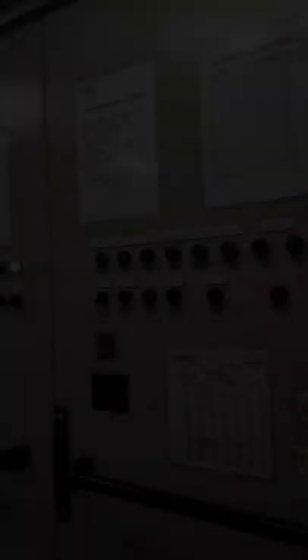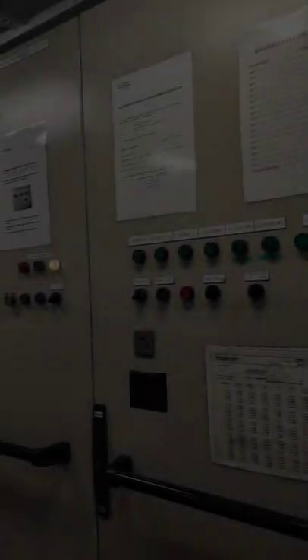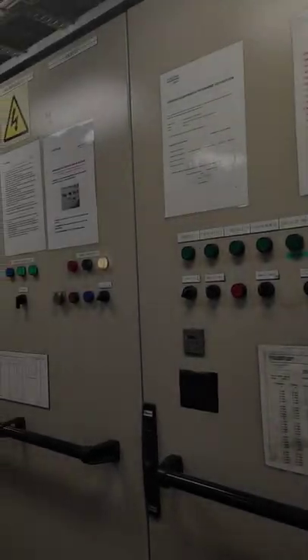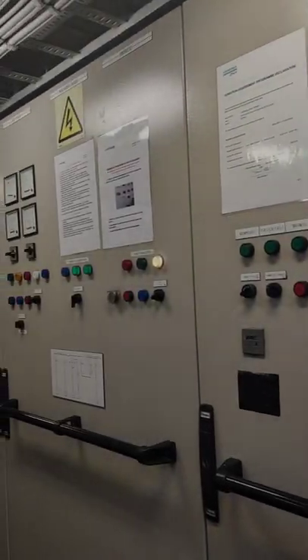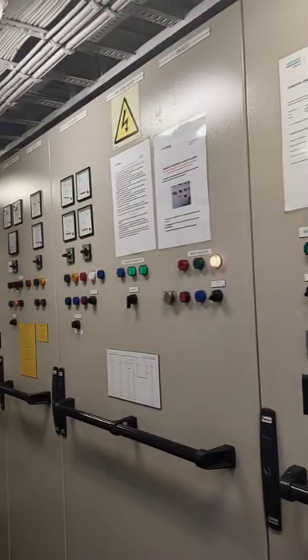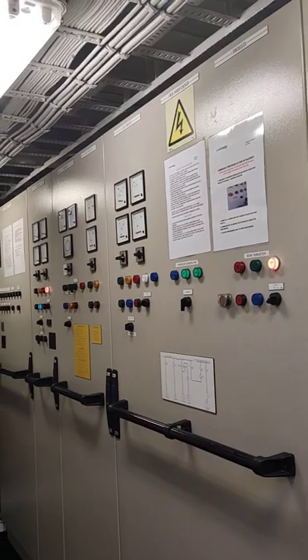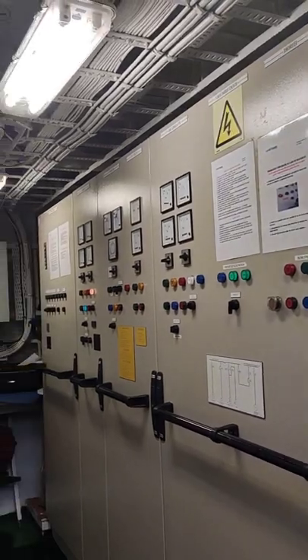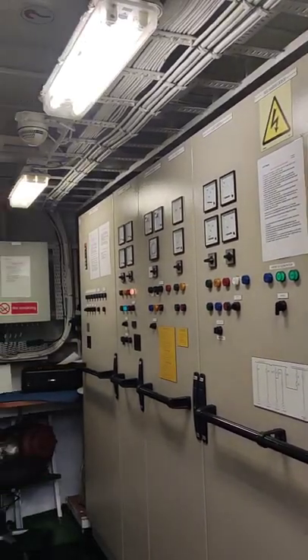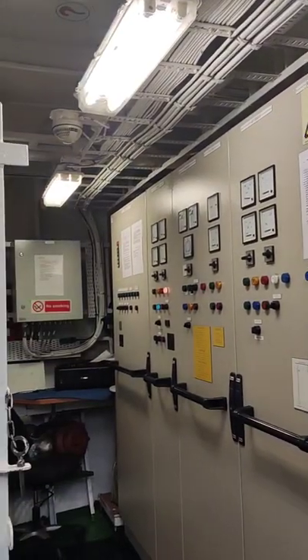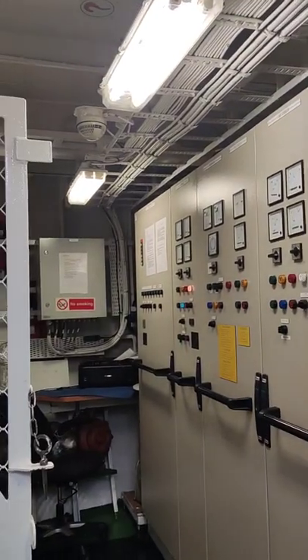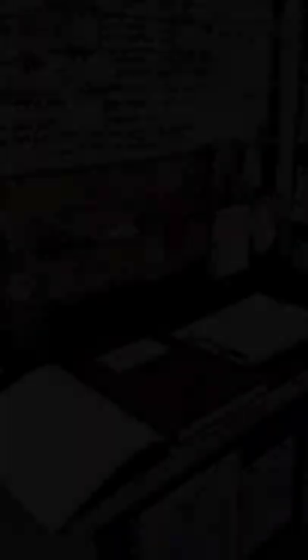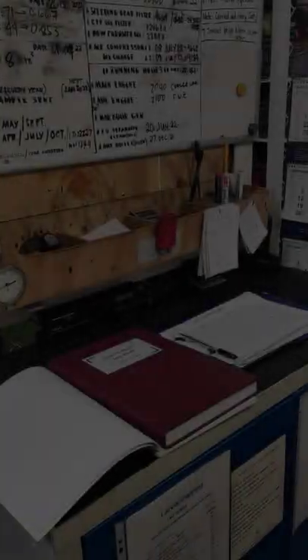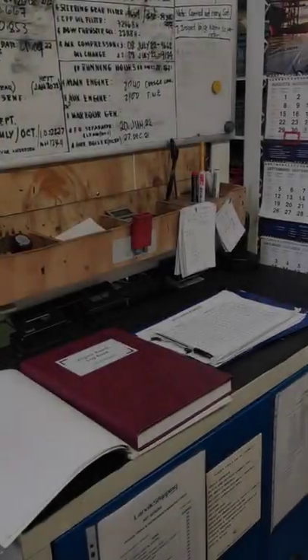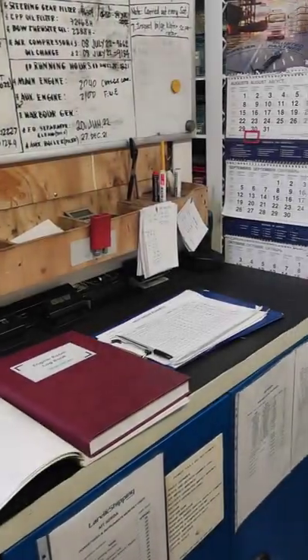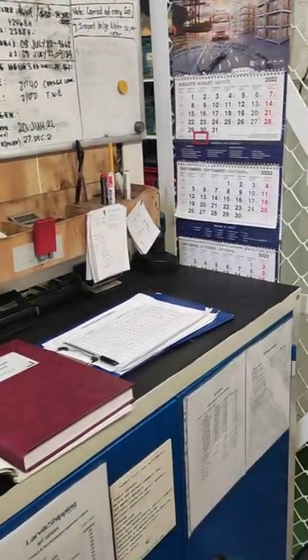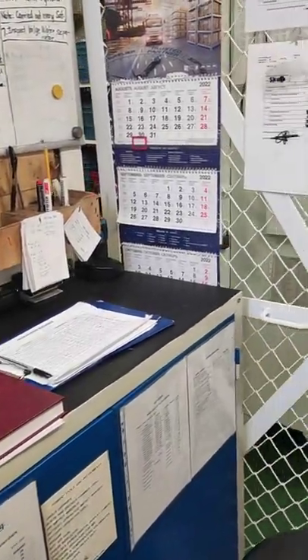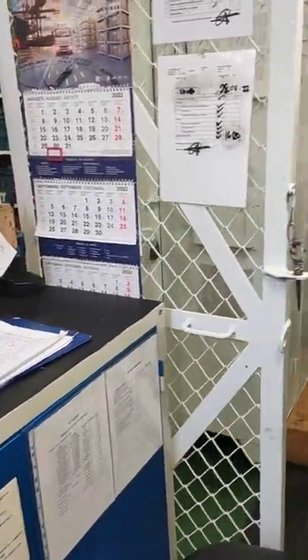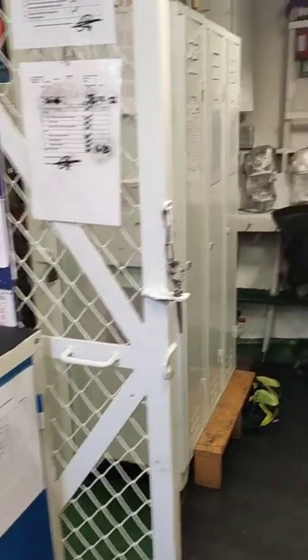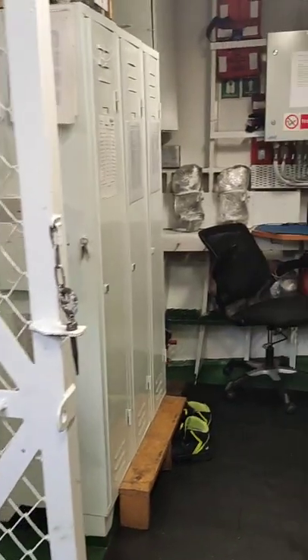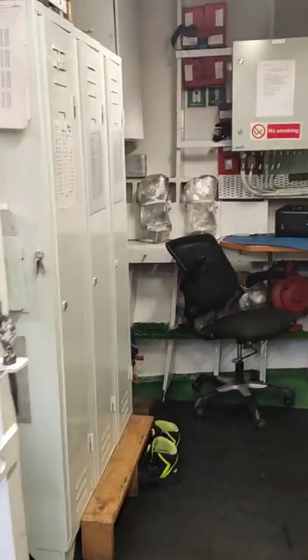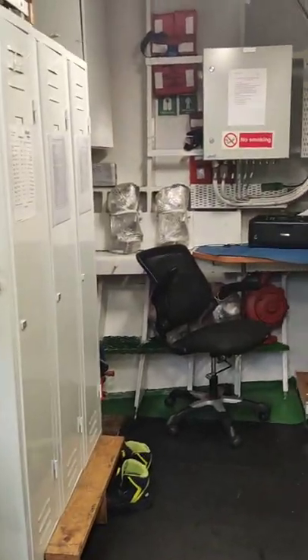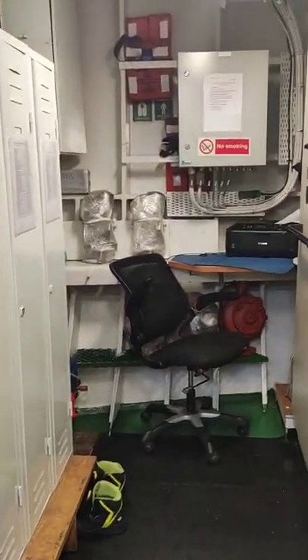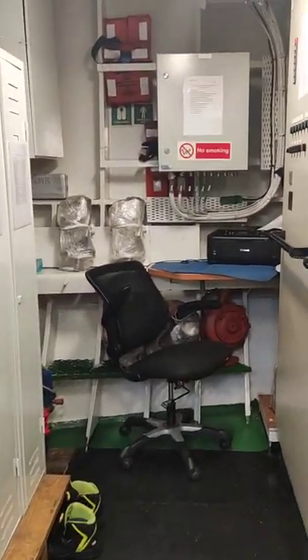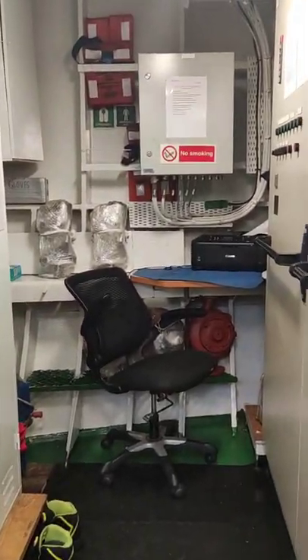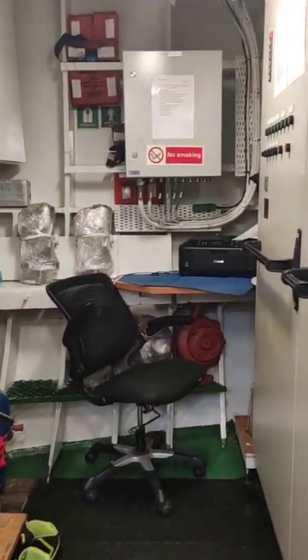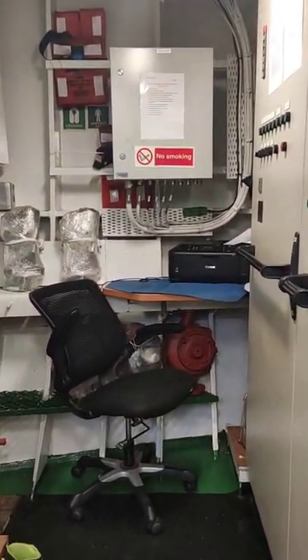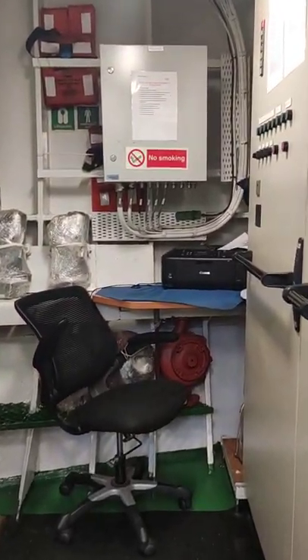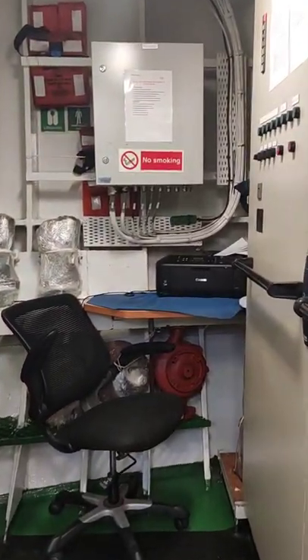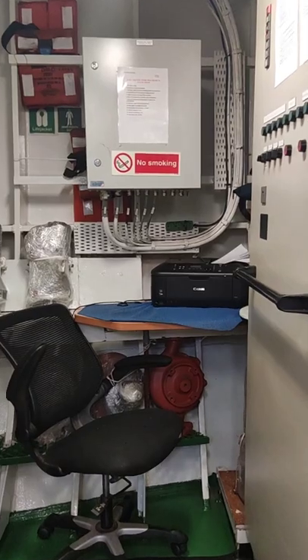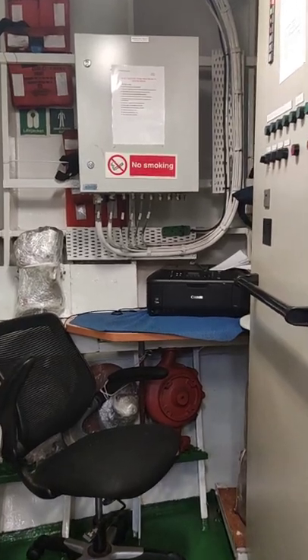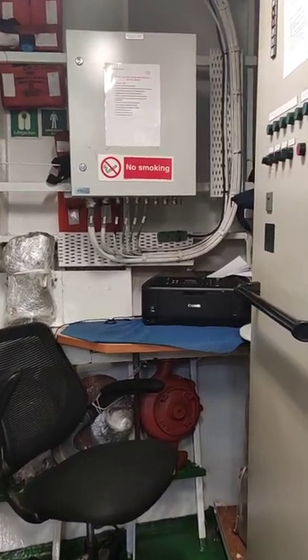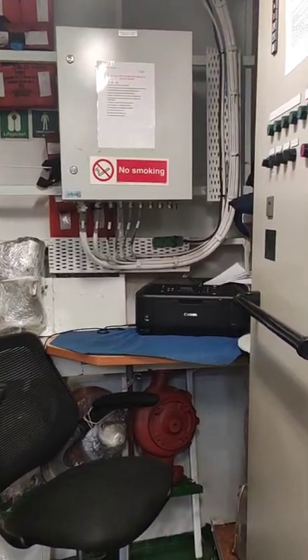This is the control panel. It contains the controls for the auxiliary engine and other machineries. We do our recordings and paperworks in this table, and on that other table right there is supposed to be having a computer, but I brought it to my cabin since I am the only one using it.